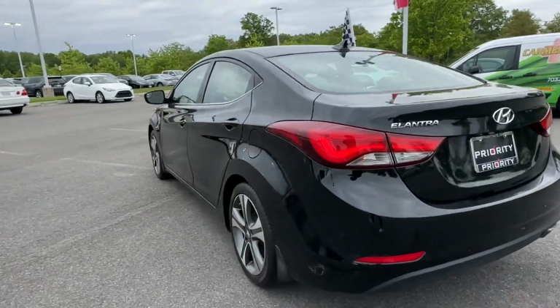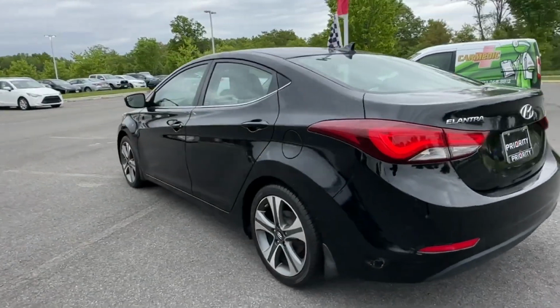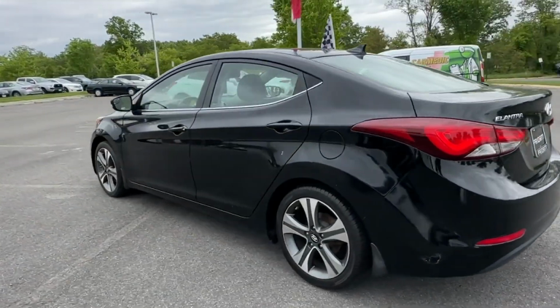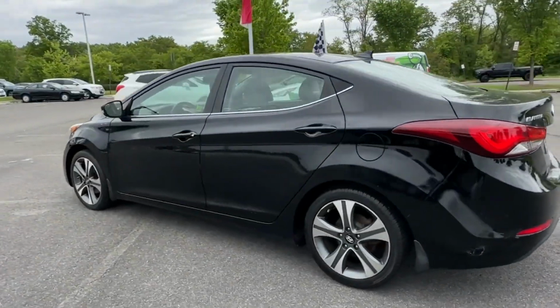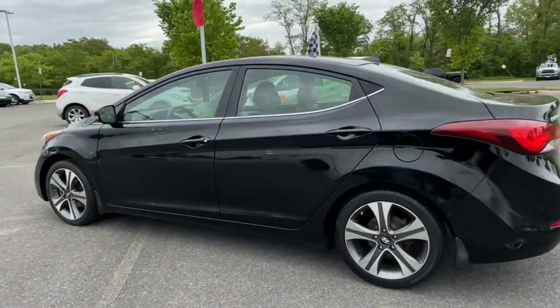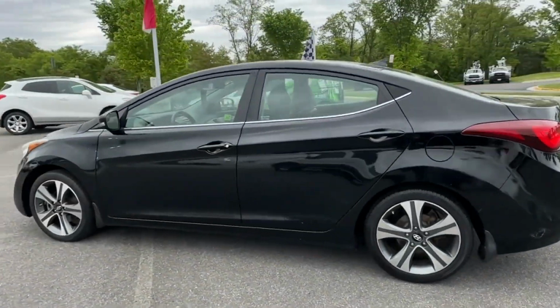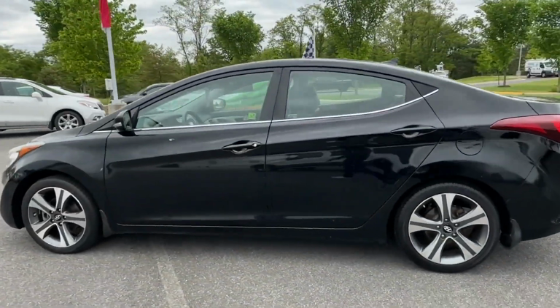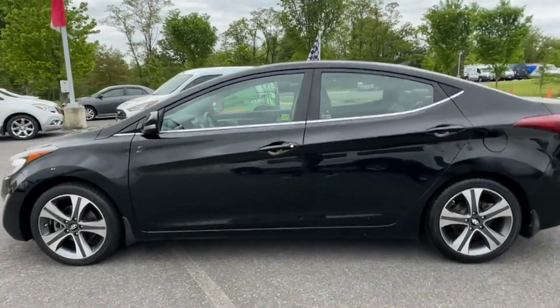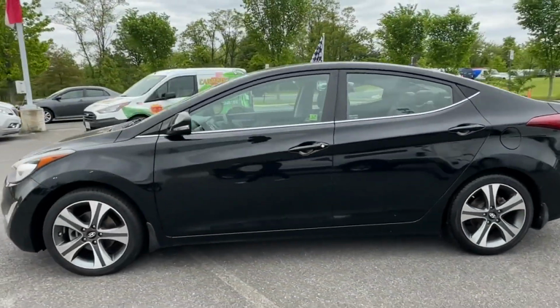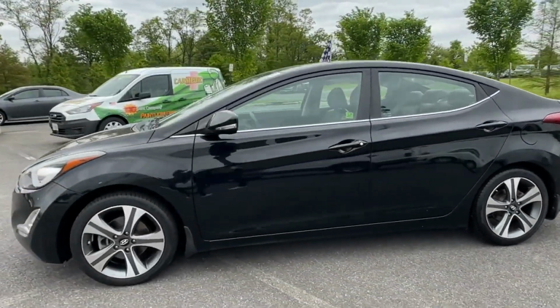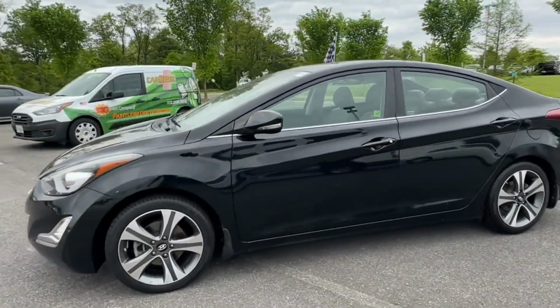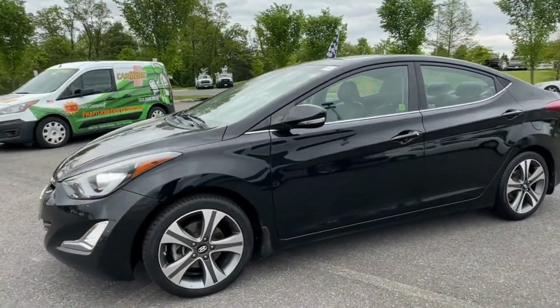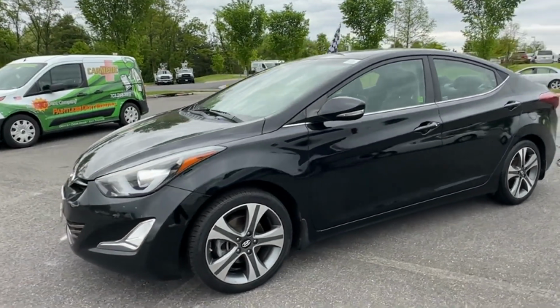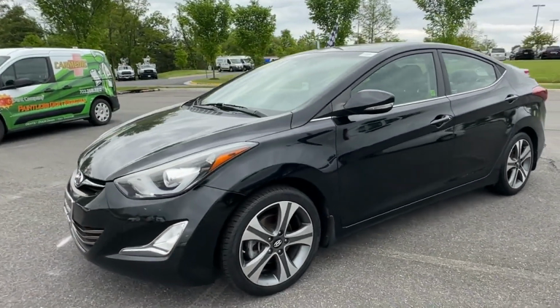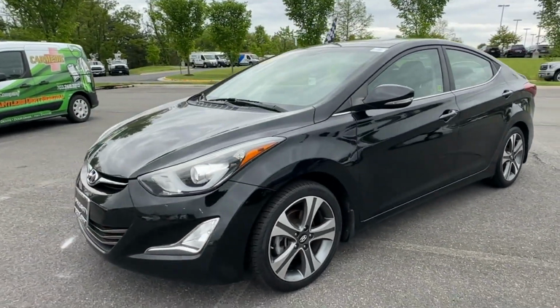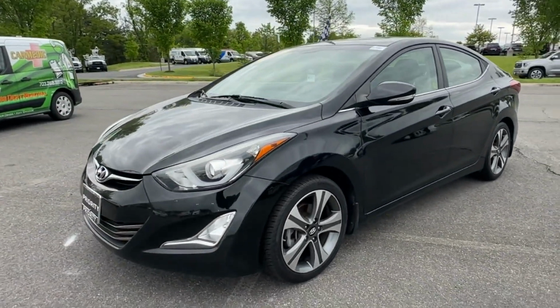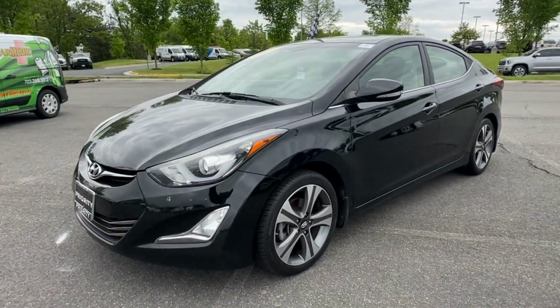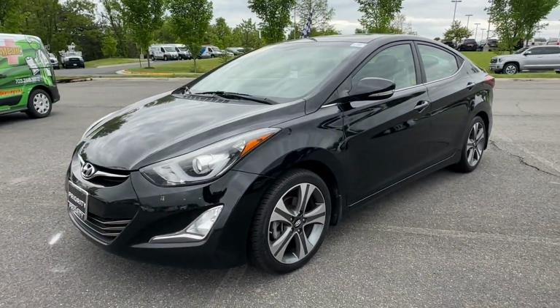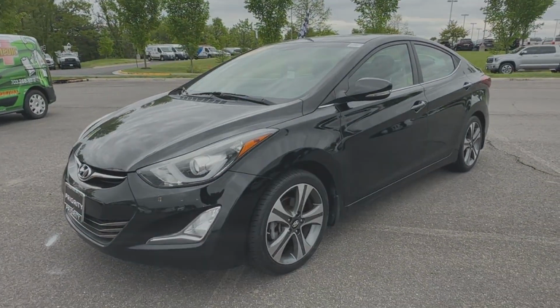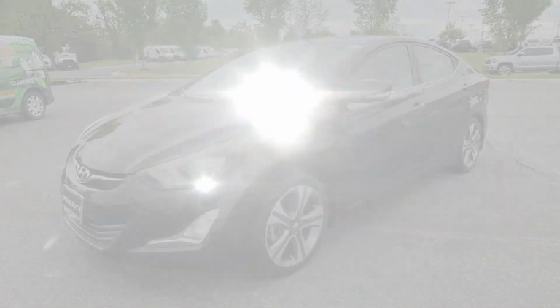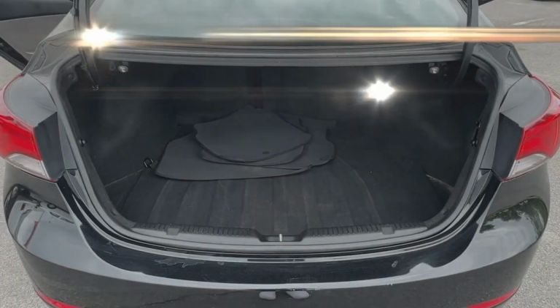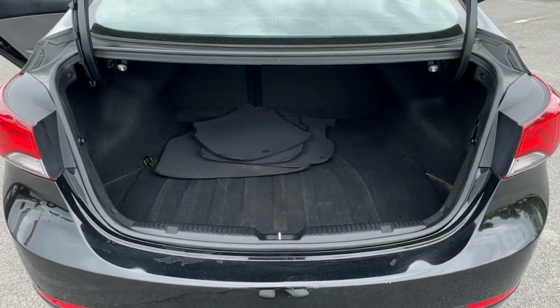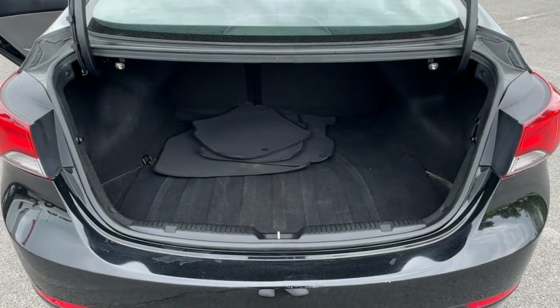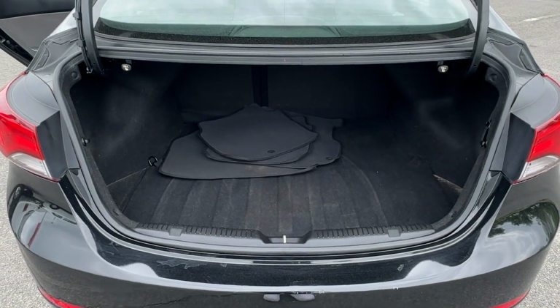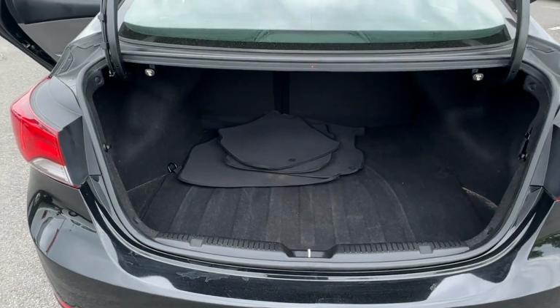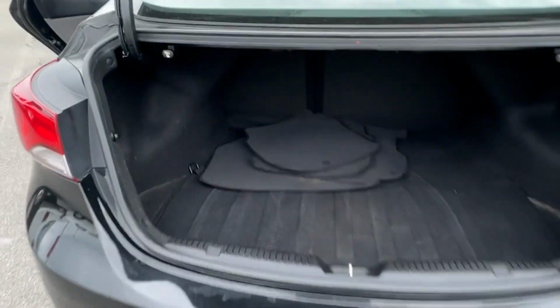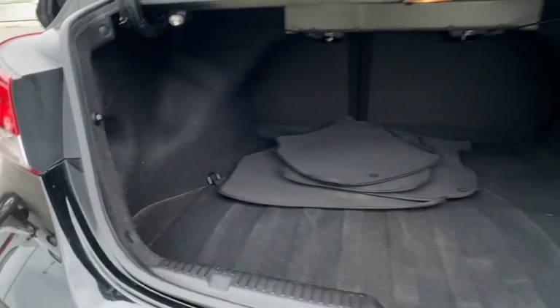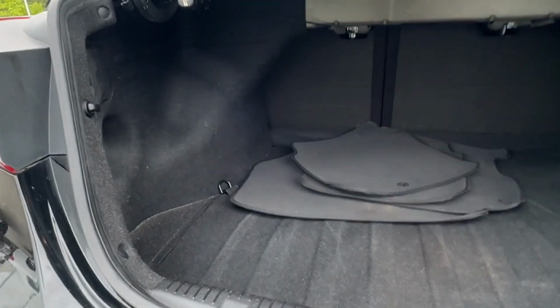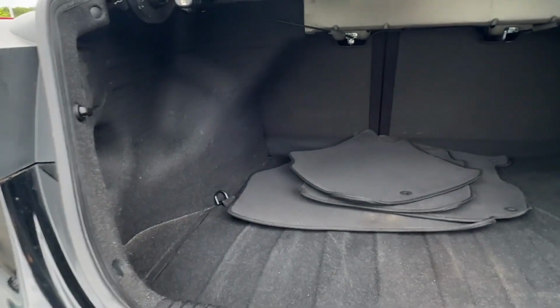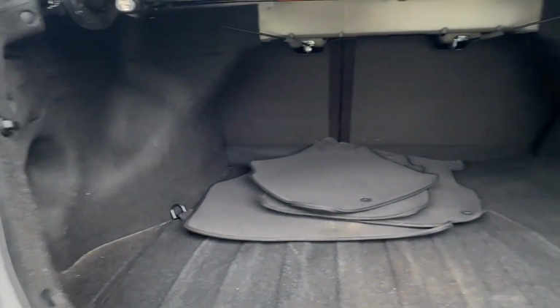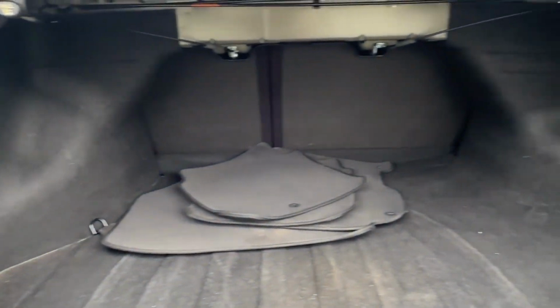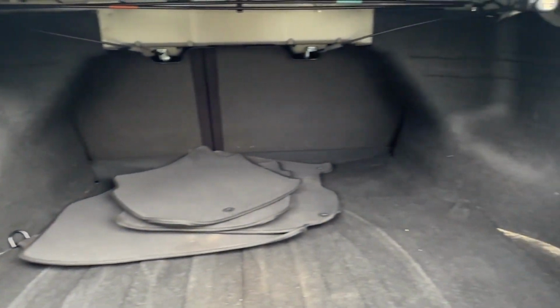Side view mirrors with turn signals, satellite radio, heated side view mirrors, leather seats, moonroof, backup camera, power driver seat, pass-through rear seat, Bluetooth, brake assist.